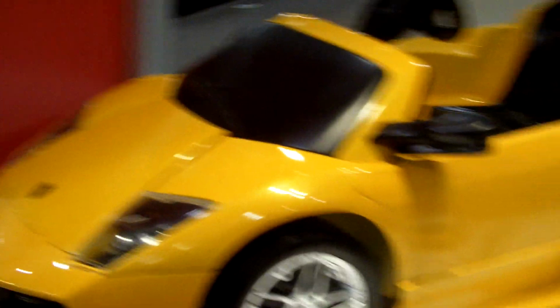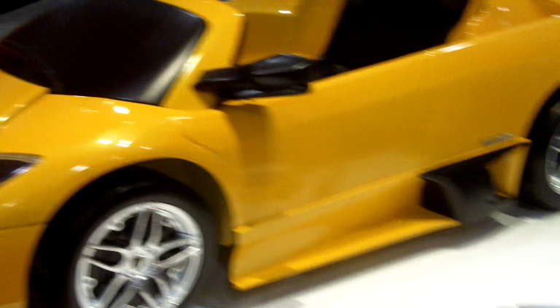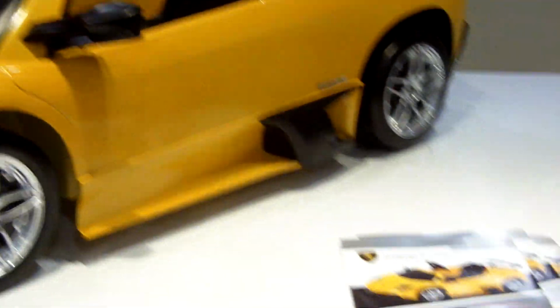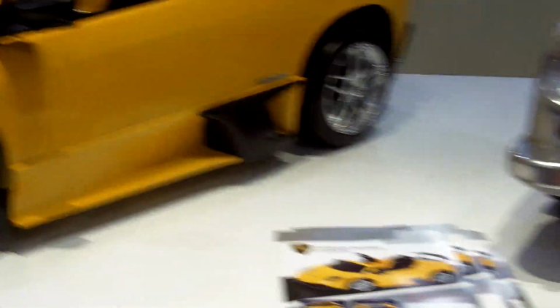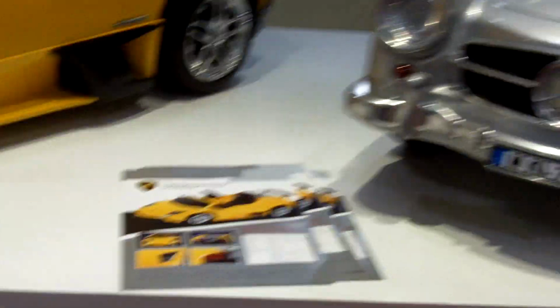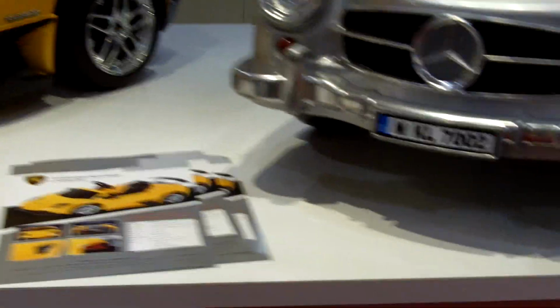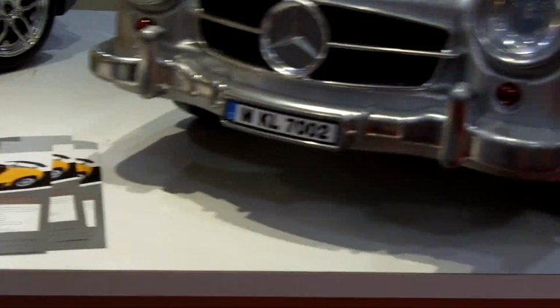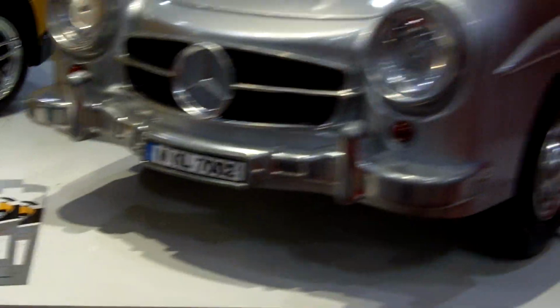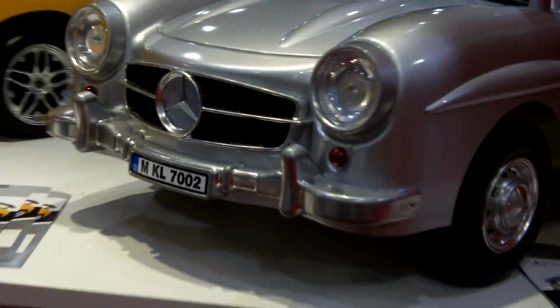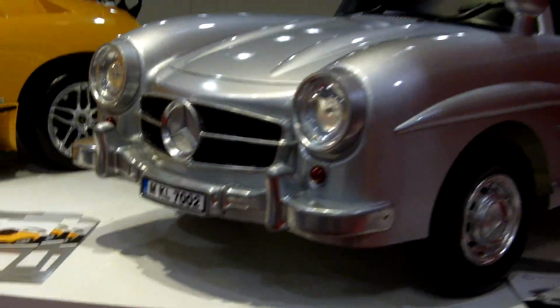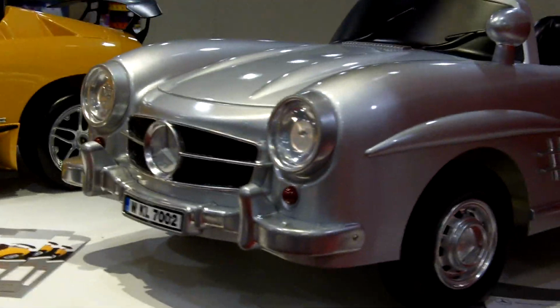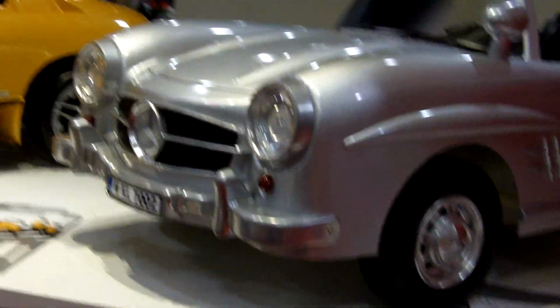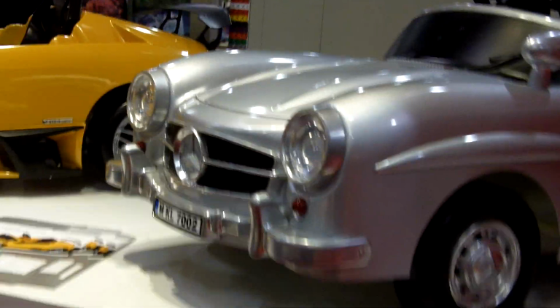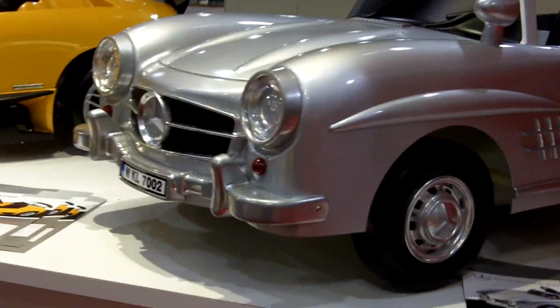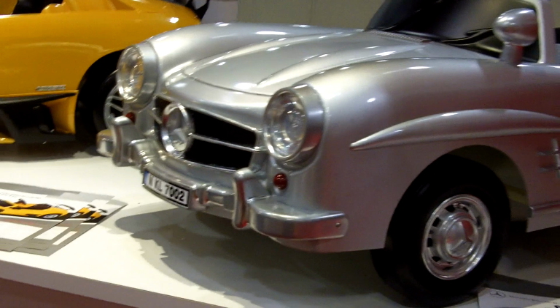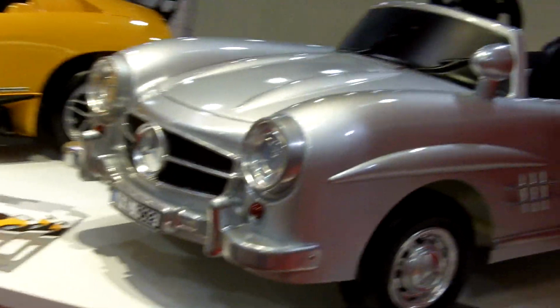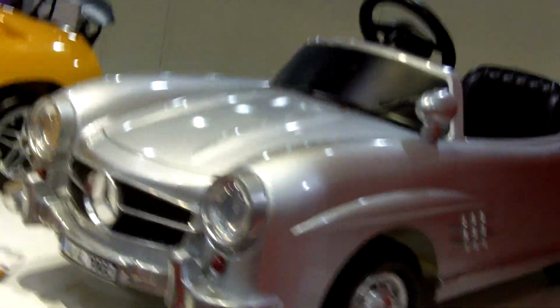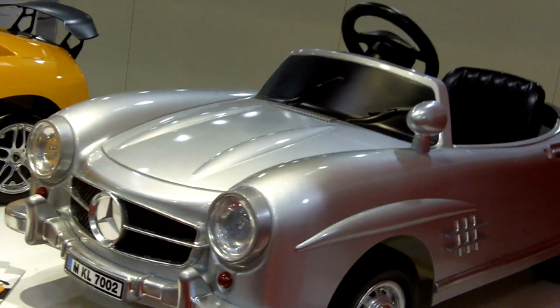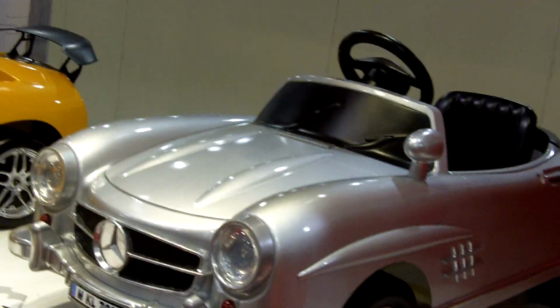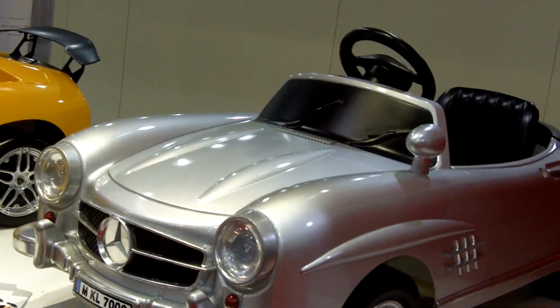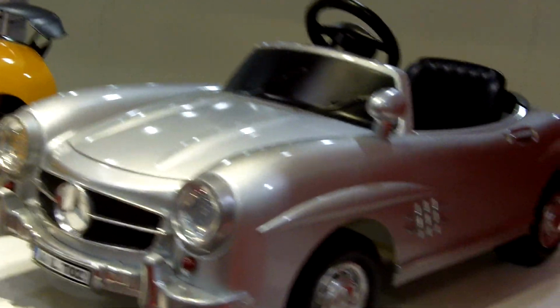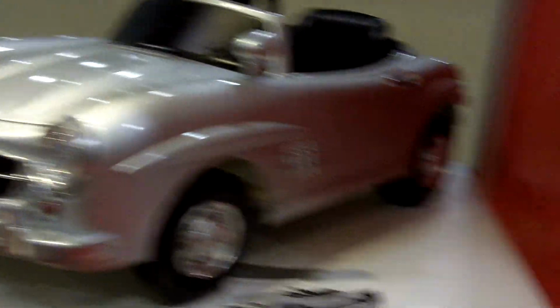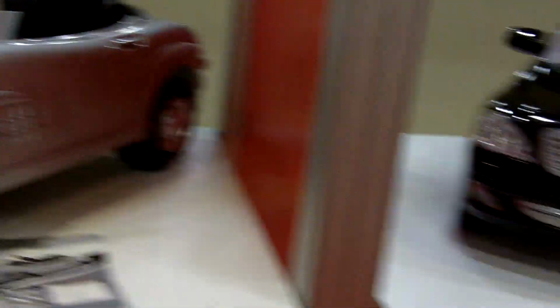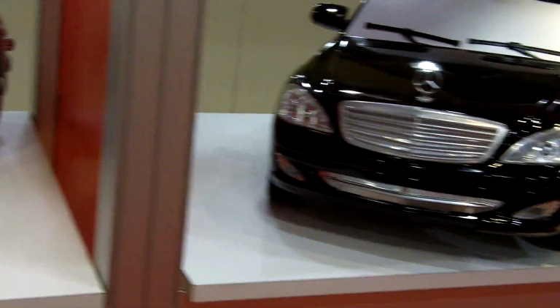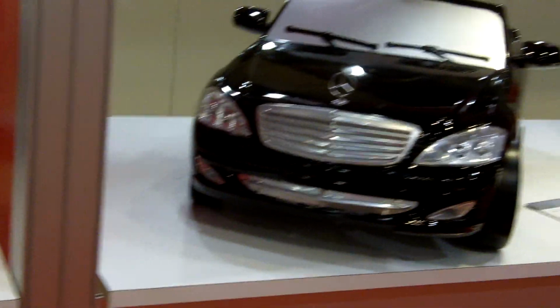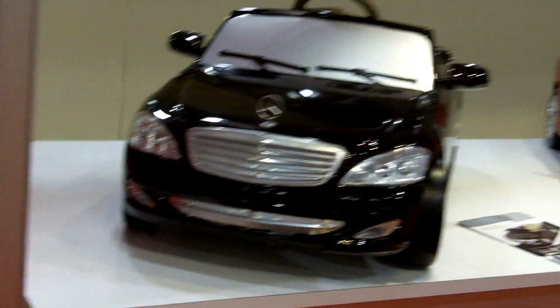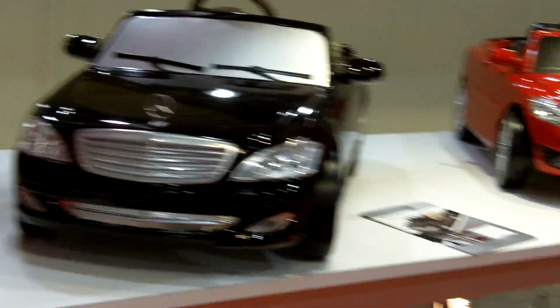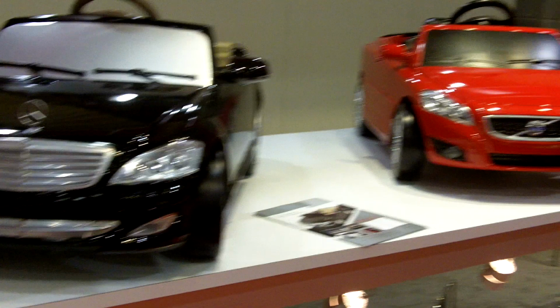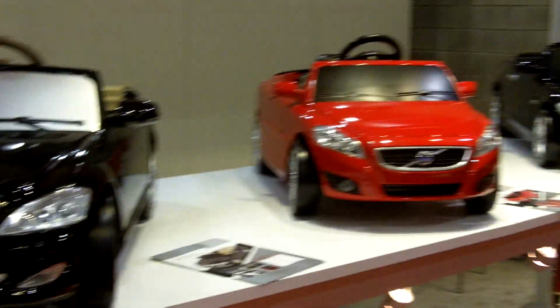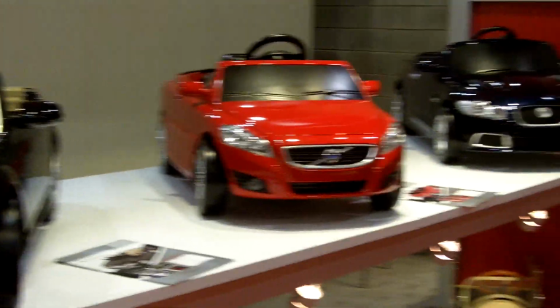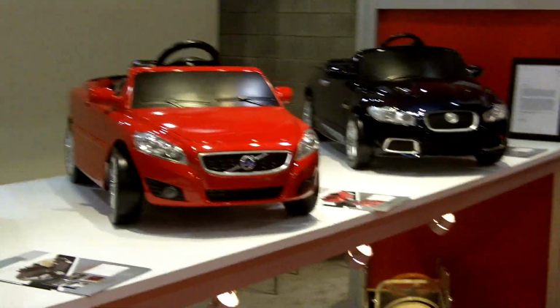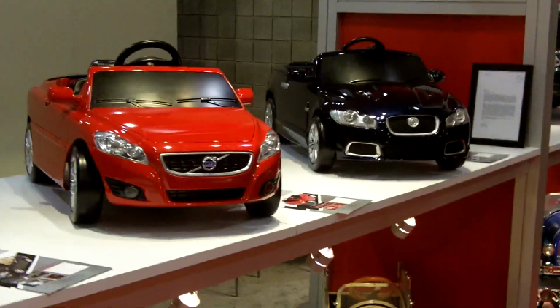Over here we also carry all the lines like a Mercedes 300 SL. This is a Mercedes S-Class, Volvo, Jaguar, and a Land Rover.